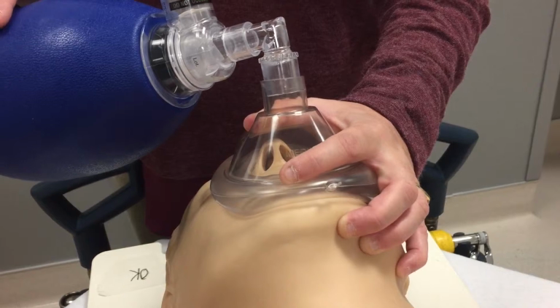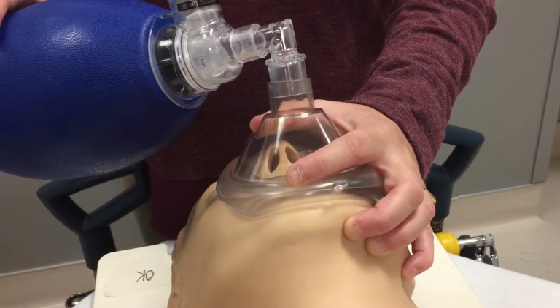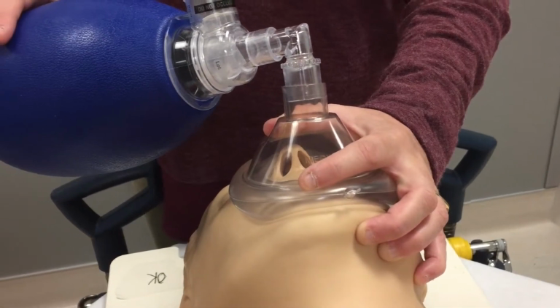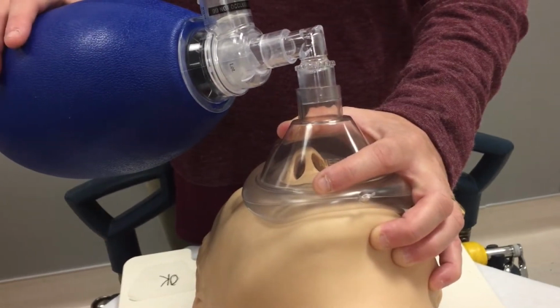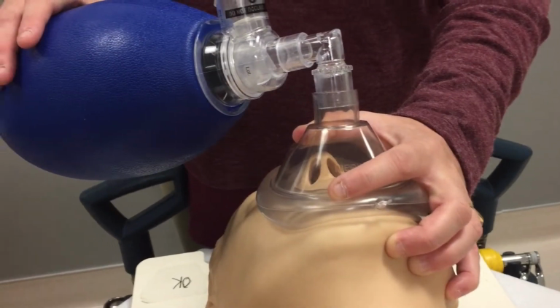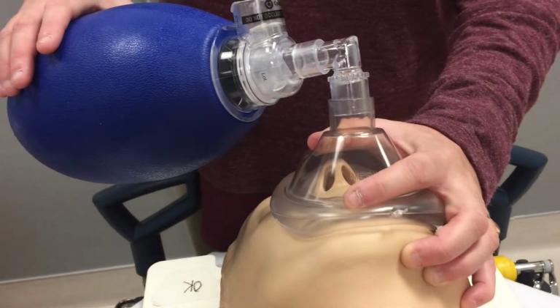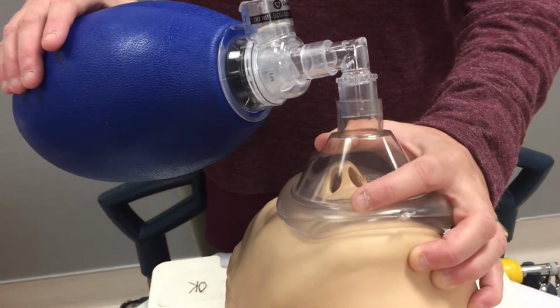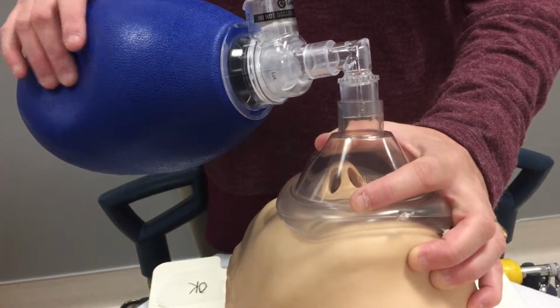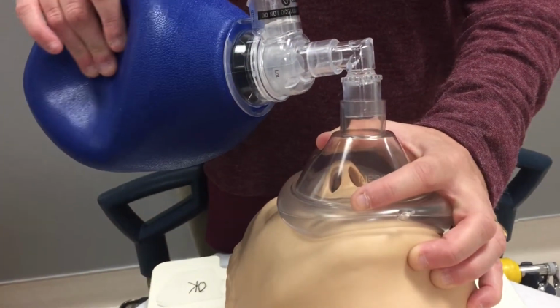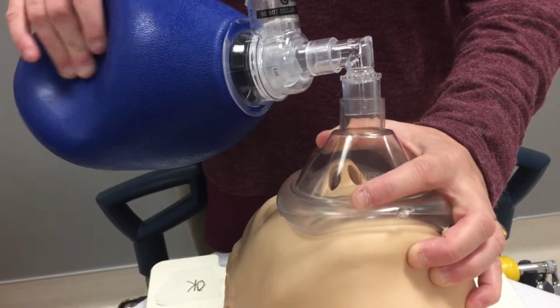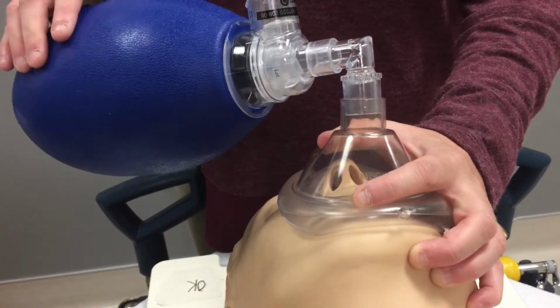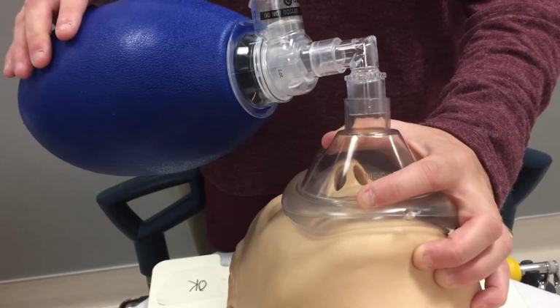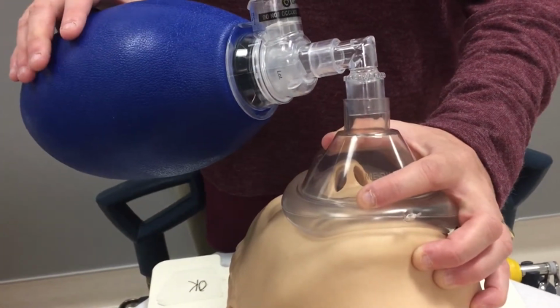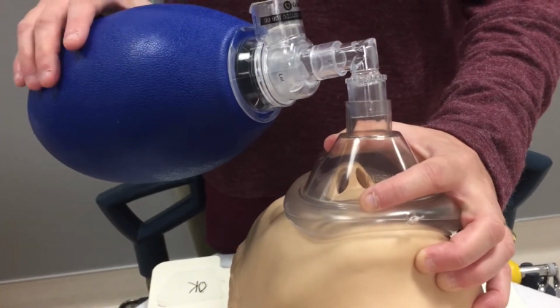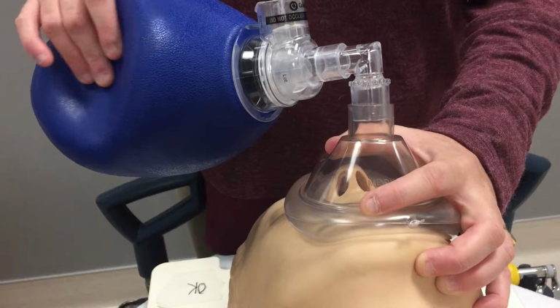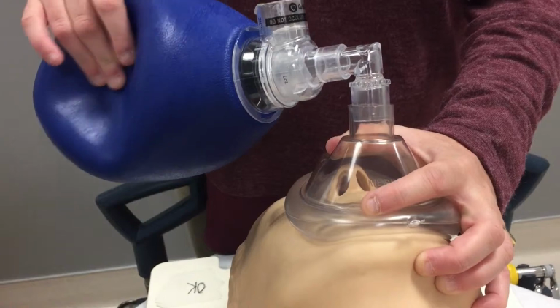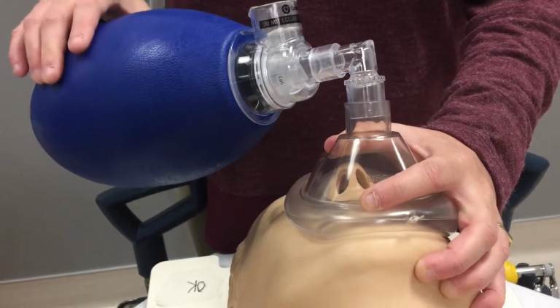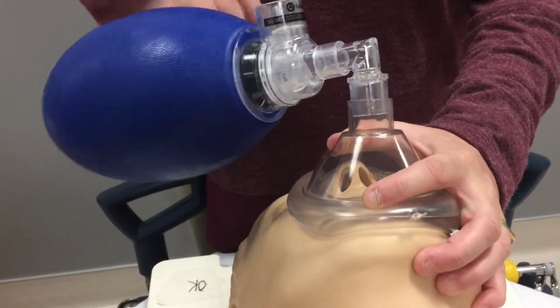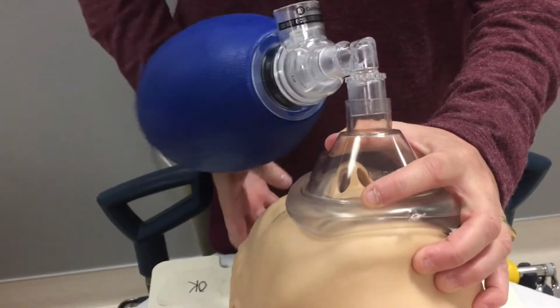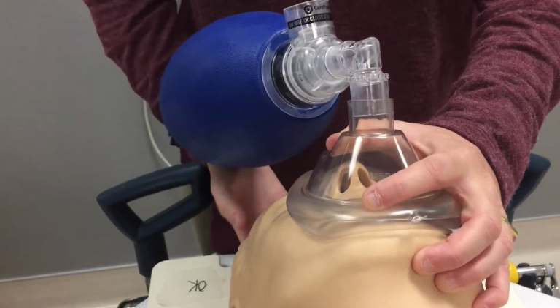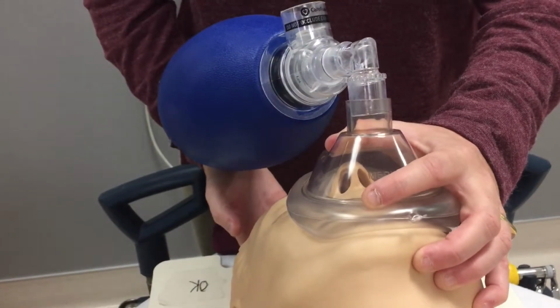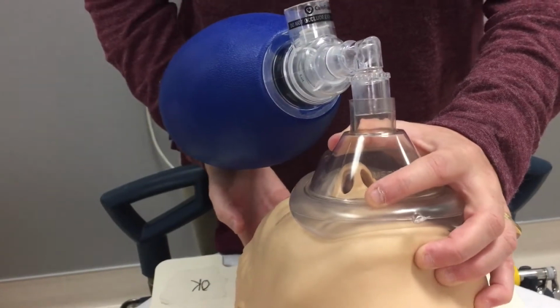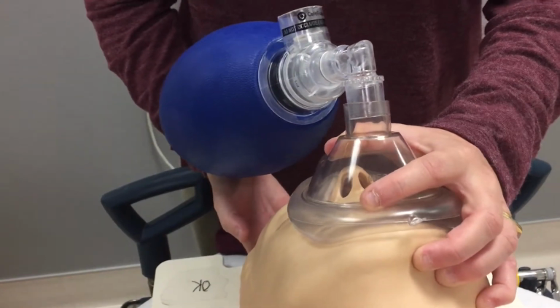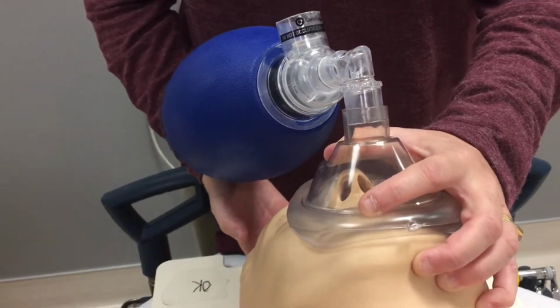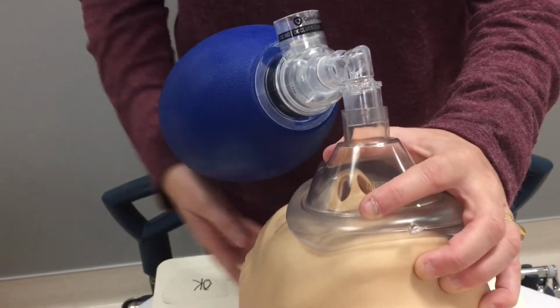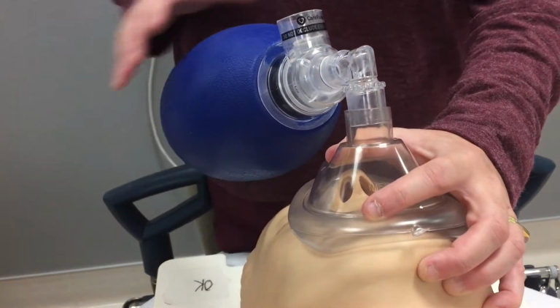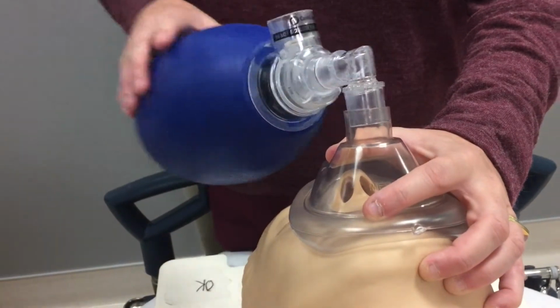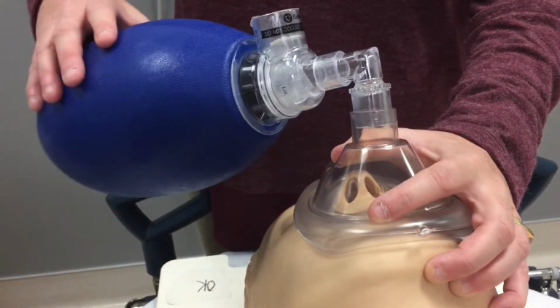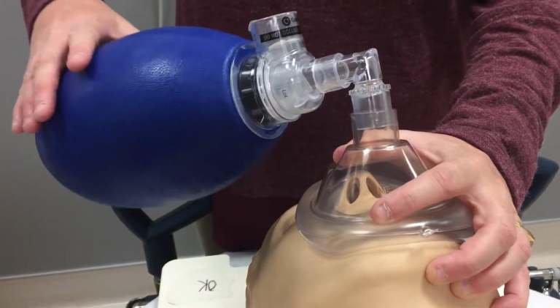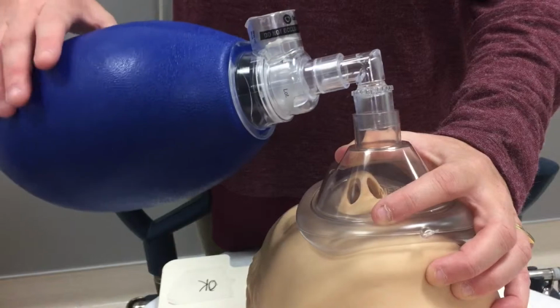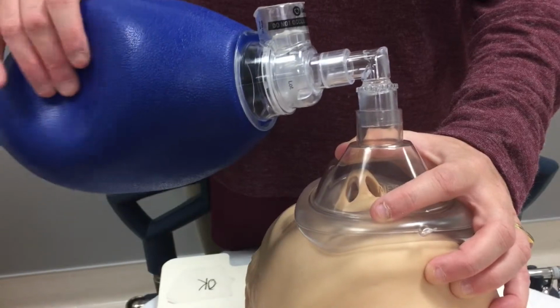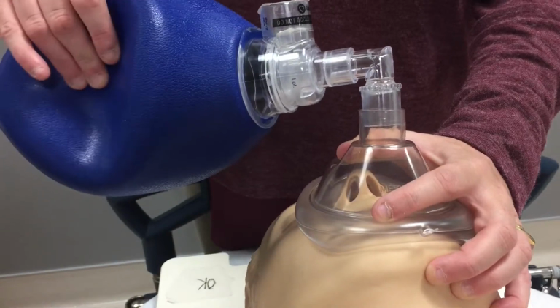When you give your breaths, make sure you have enough time for inhalation and exhalation. Think about pulling your patient's face into the mask, as opposed to pushing the mask into the patient's face.